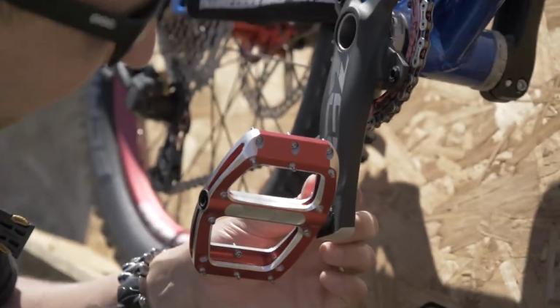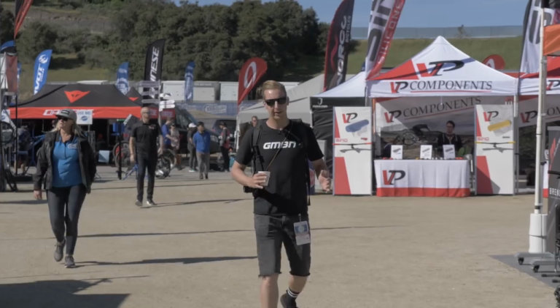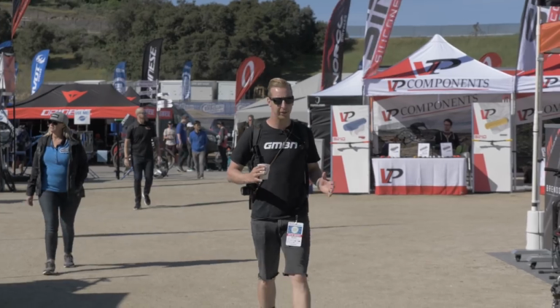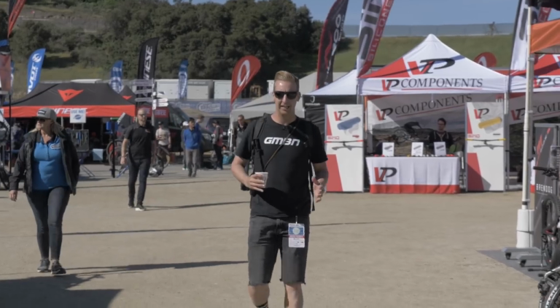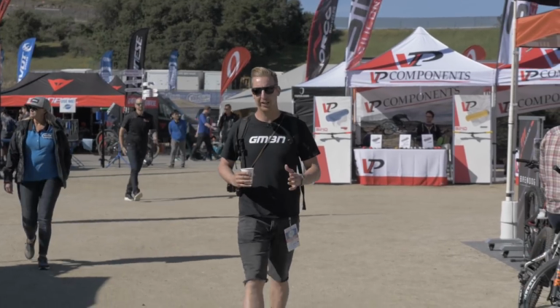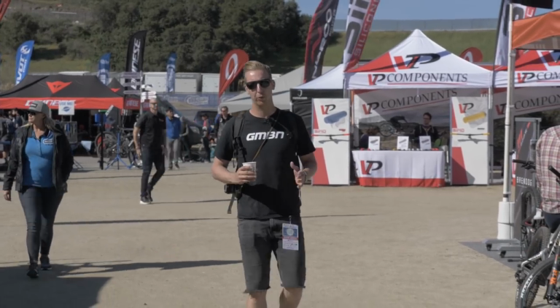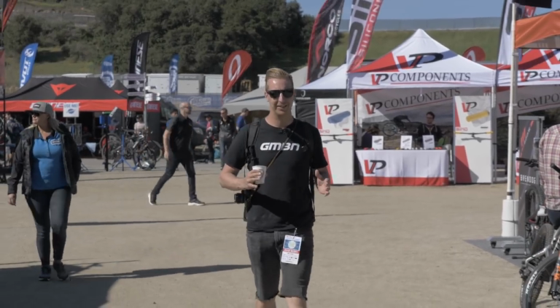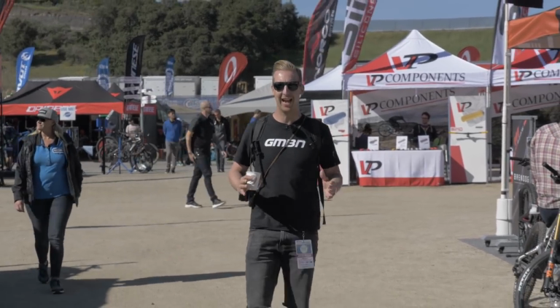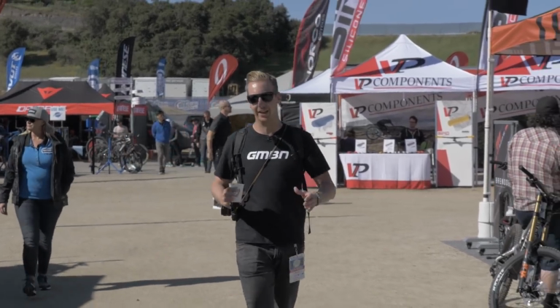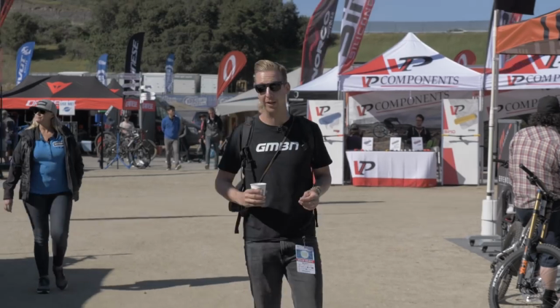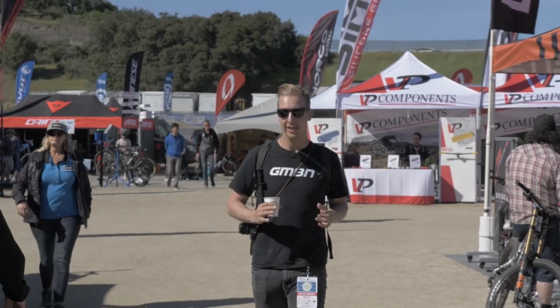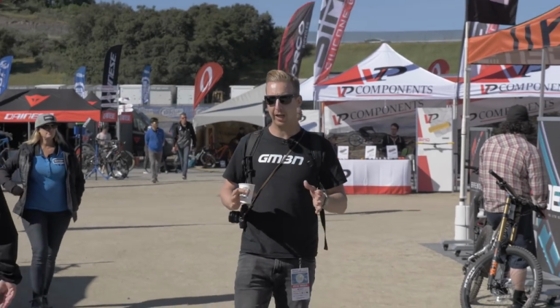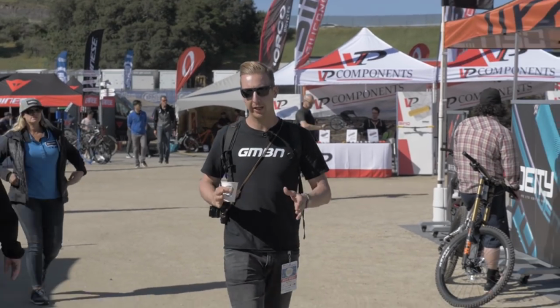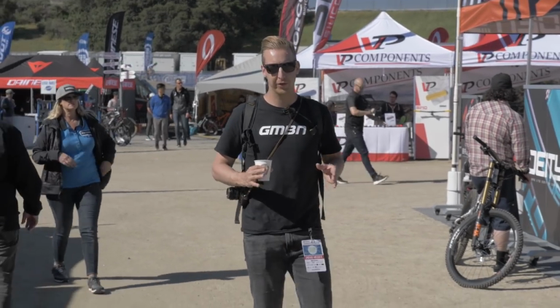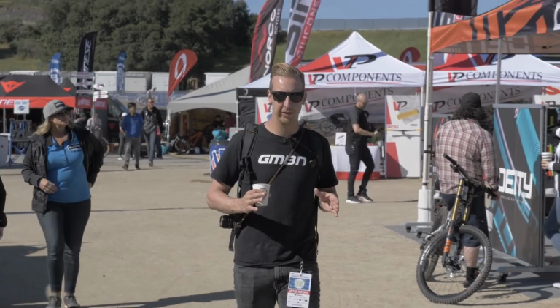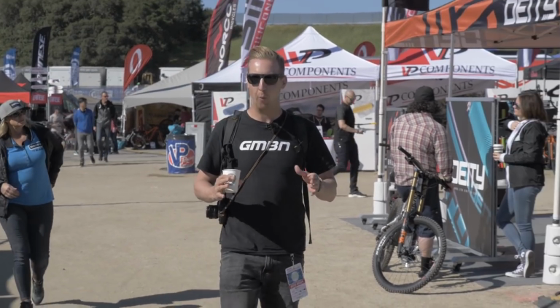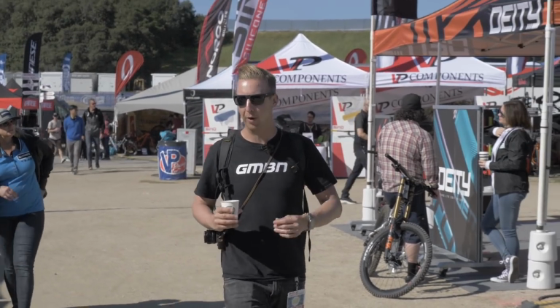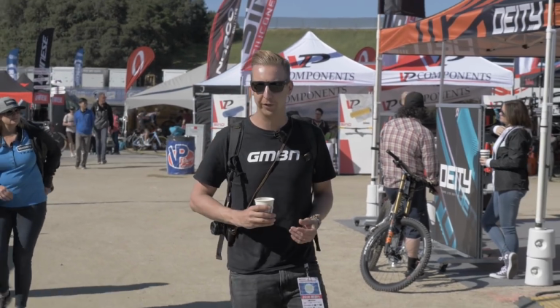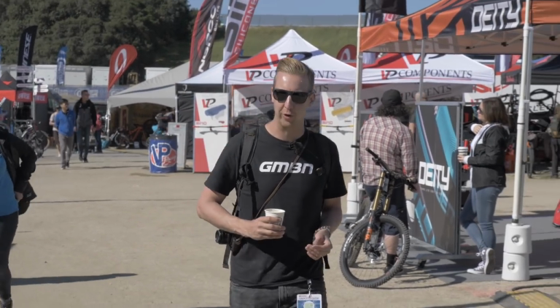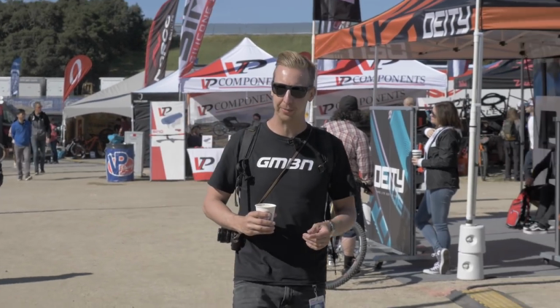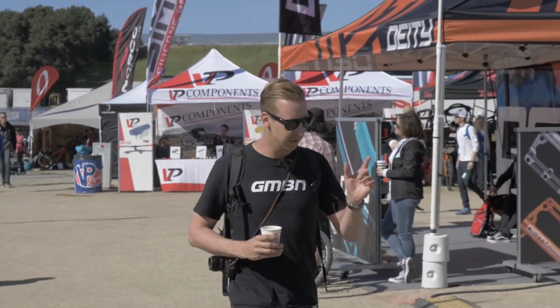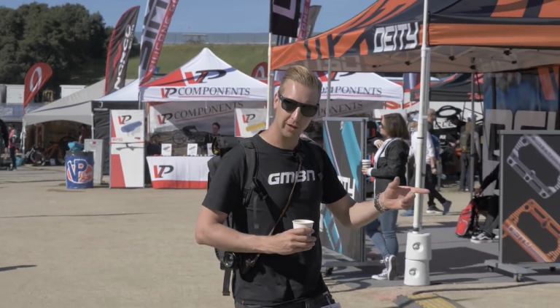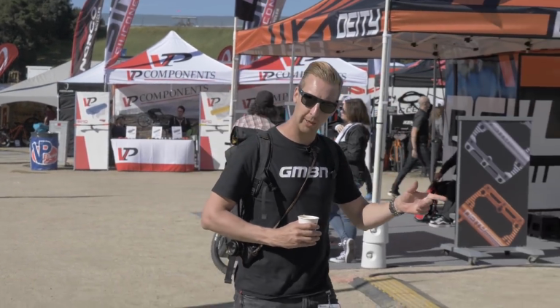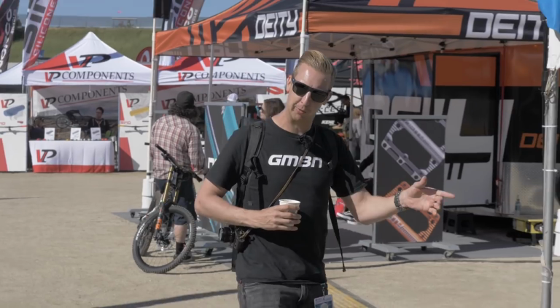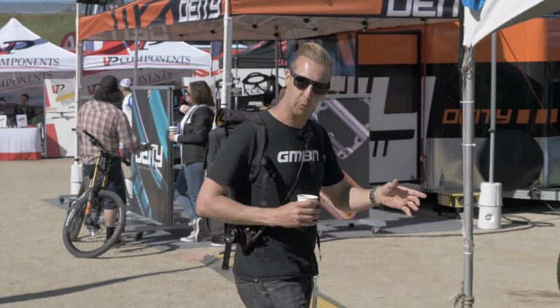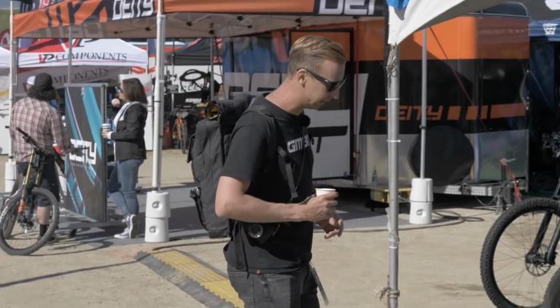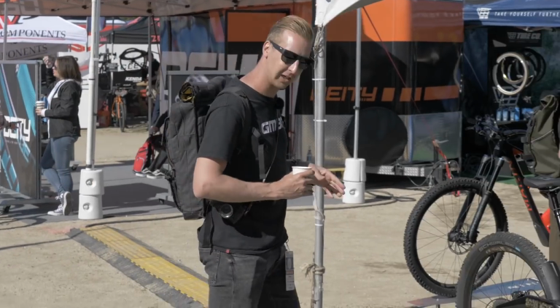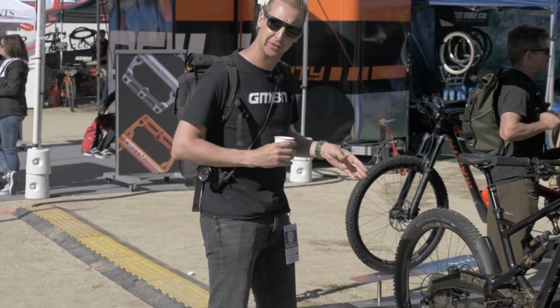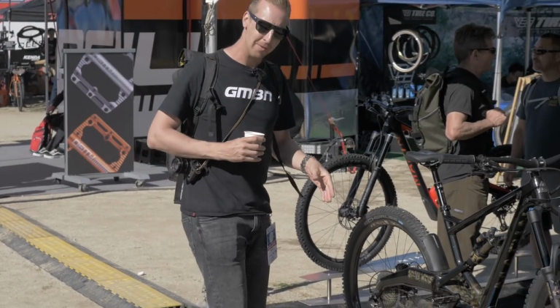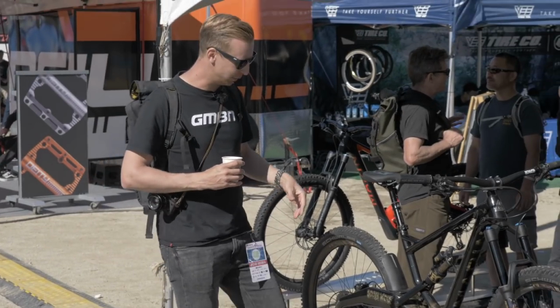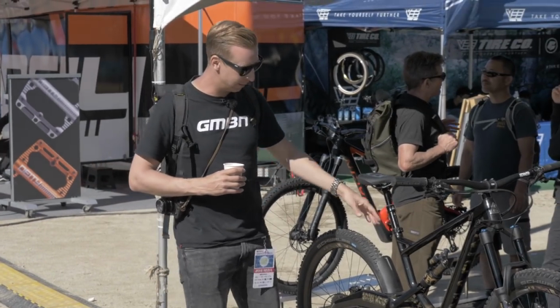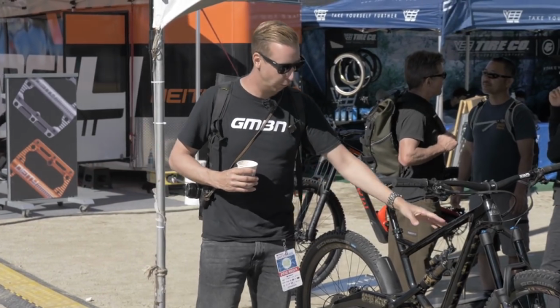We're here at the Sea Otter Classic checking out all the latest tech in the pits. Today we're going to take you through some of the really weird and wonderful creations, starting right here with this Marine Wolf Ridge with a custom paint job from Lone Wolf.